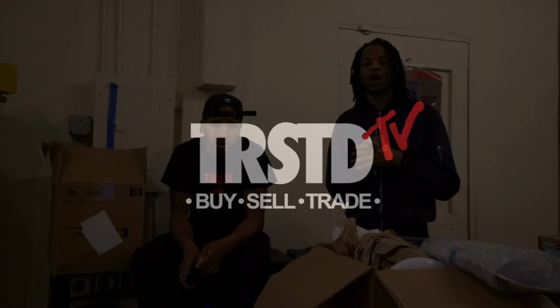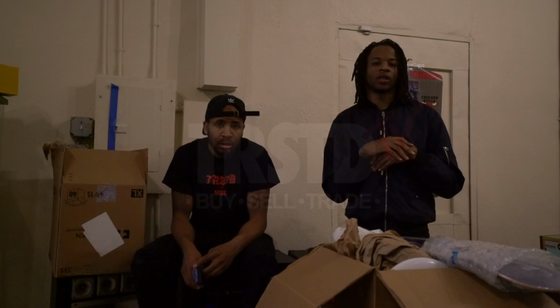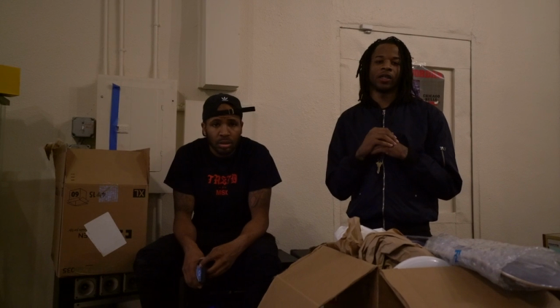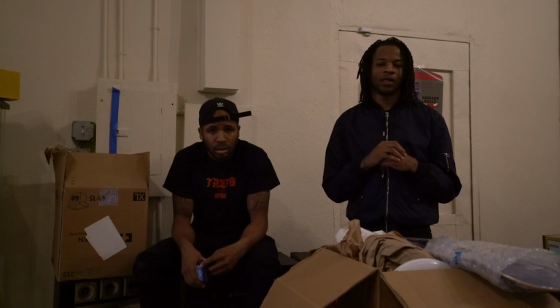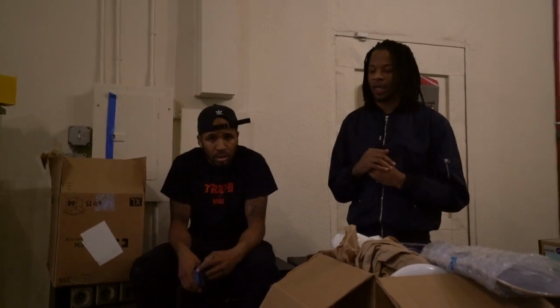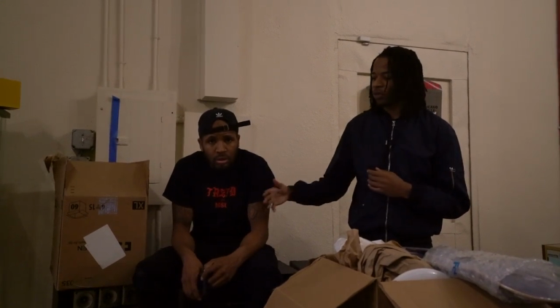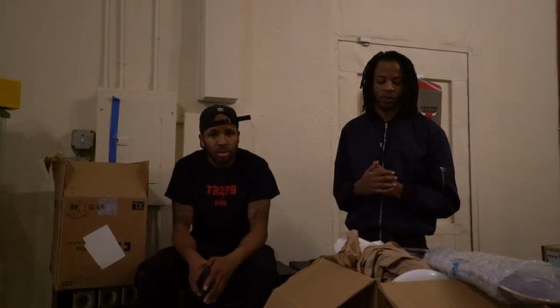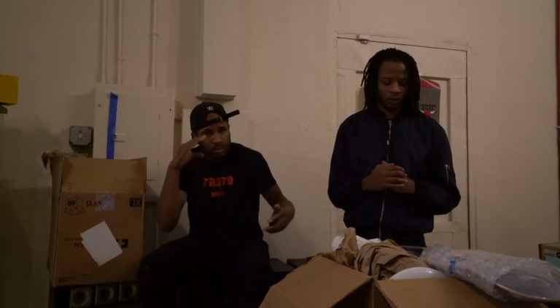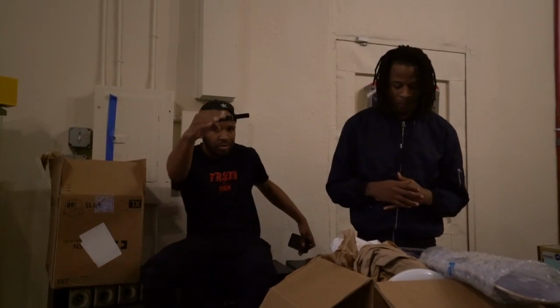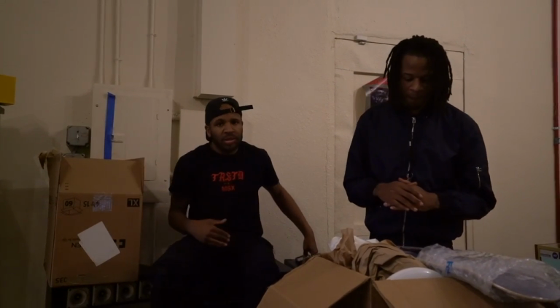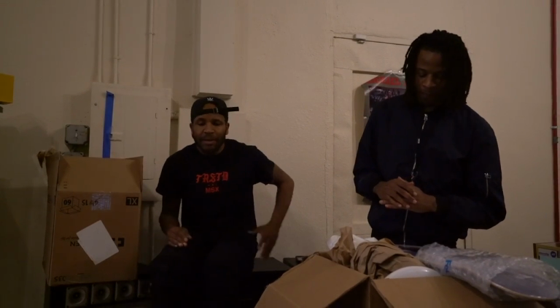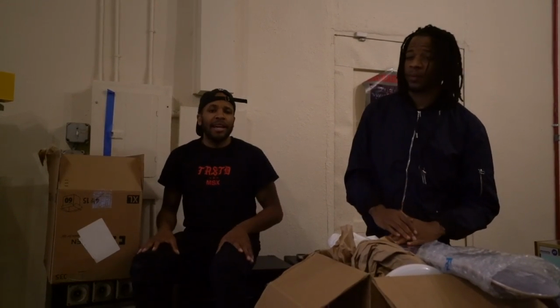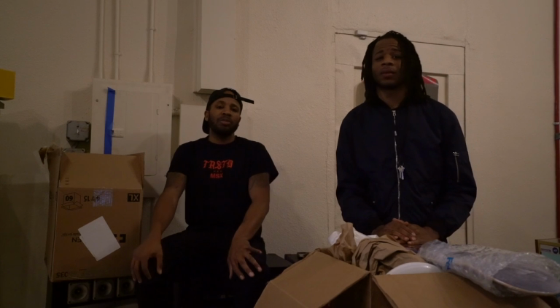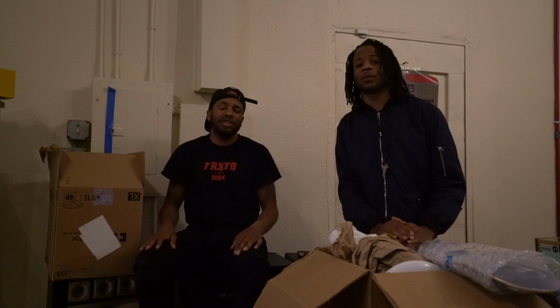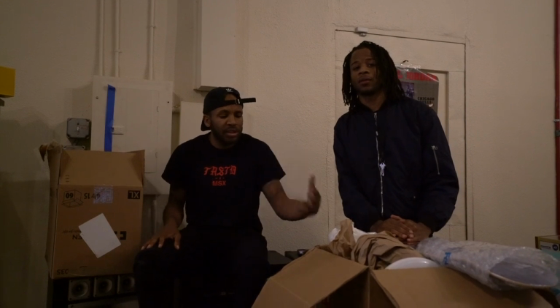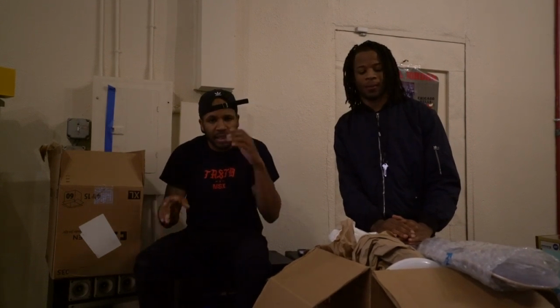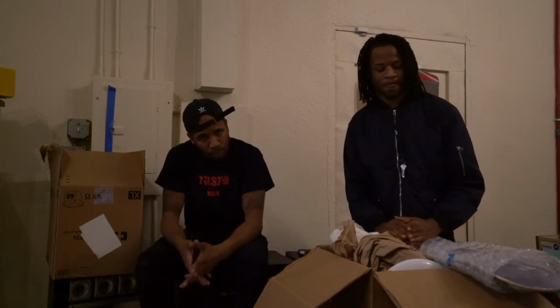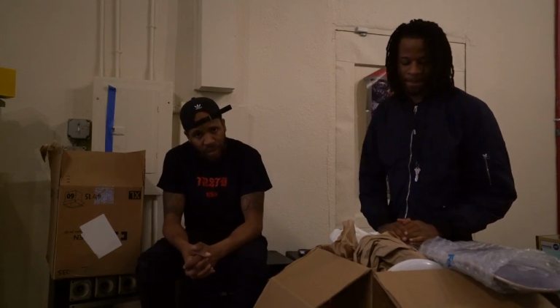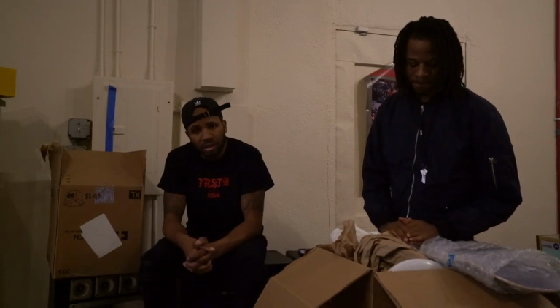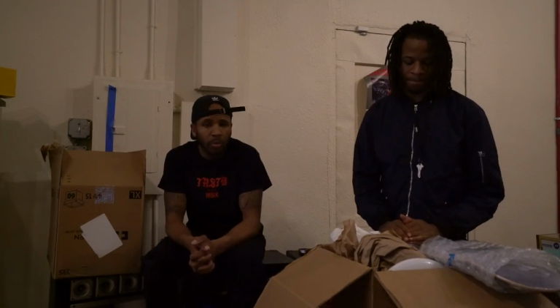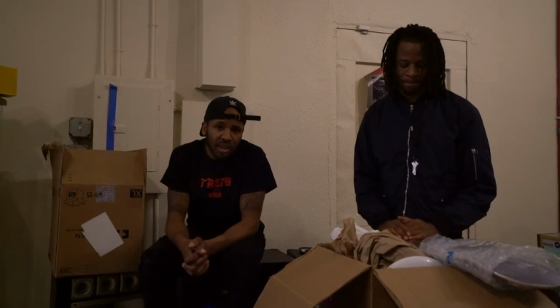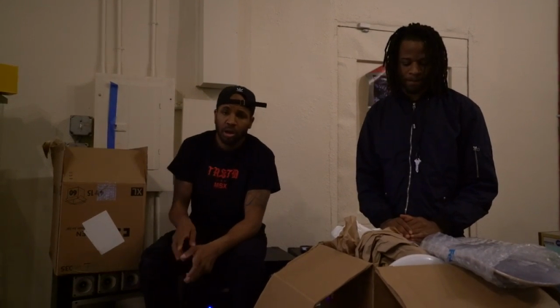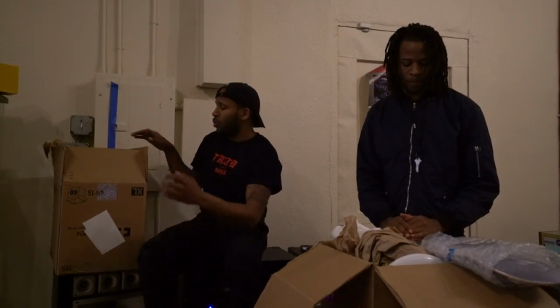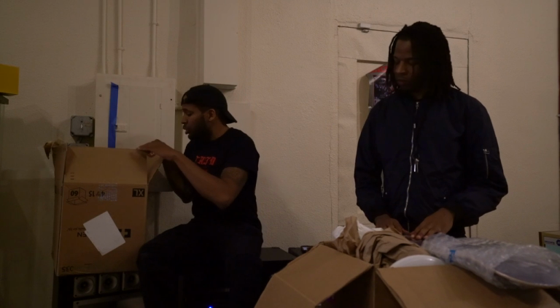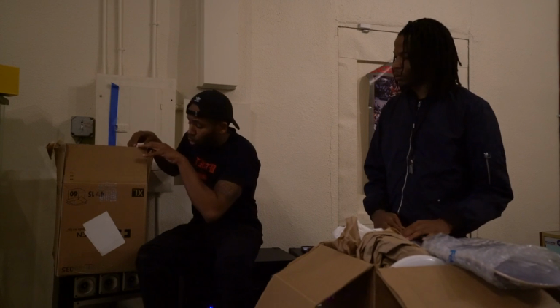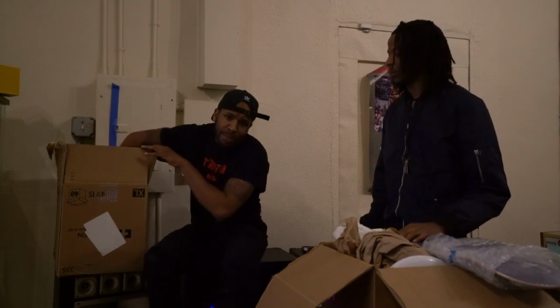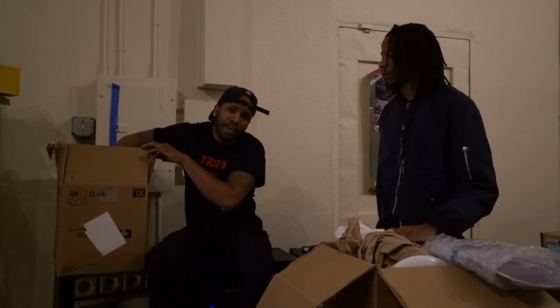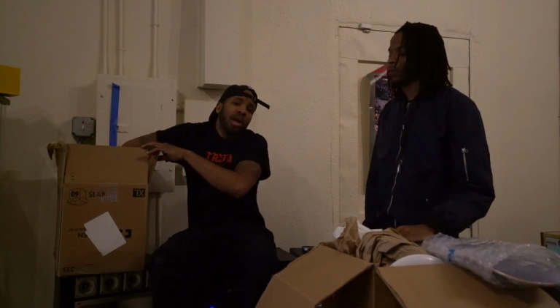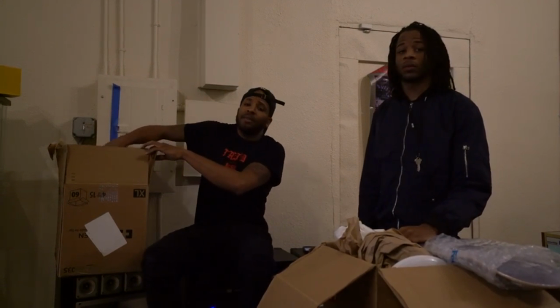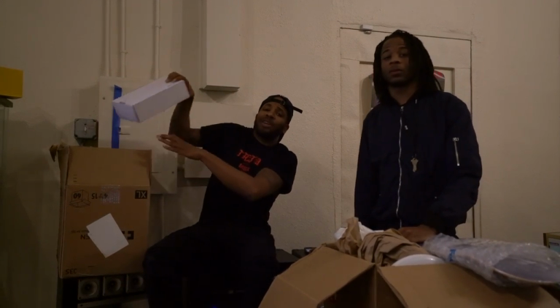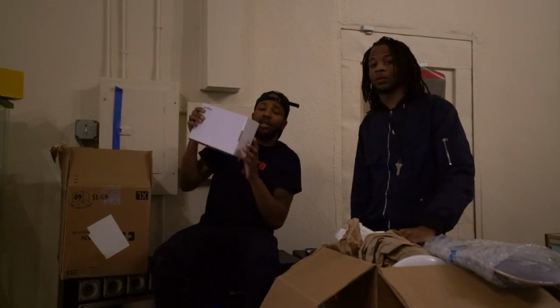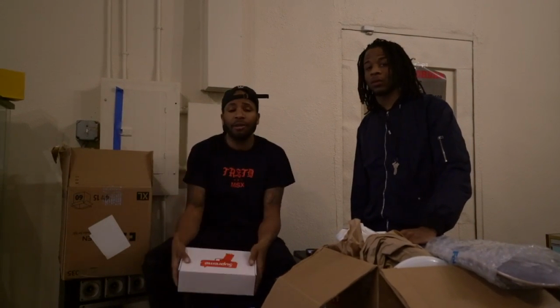Trusted Rico here signing us in with my boy Trusted E. It's the Friday before the gallery, ladies and gentlemen. We're still getting the last couple shipments of stuff that will be for sale tomorrow. What we wanted to do is a quick unboxing video for everybody watching today.